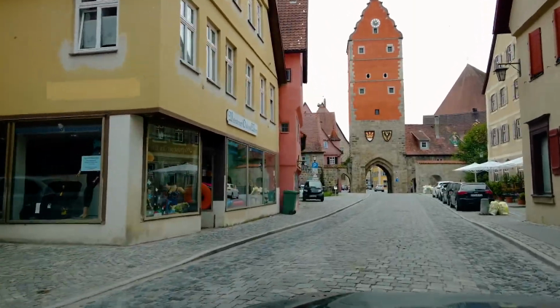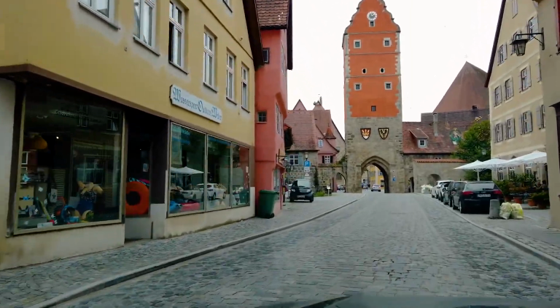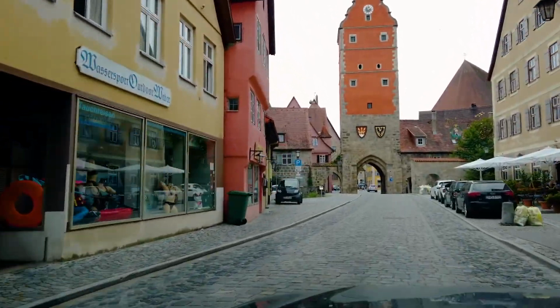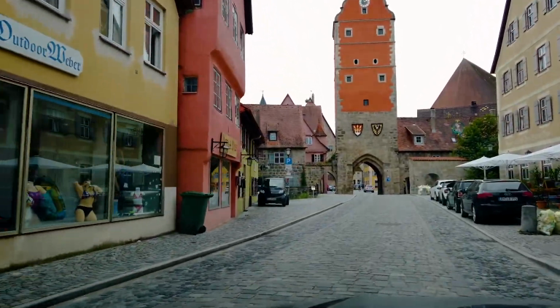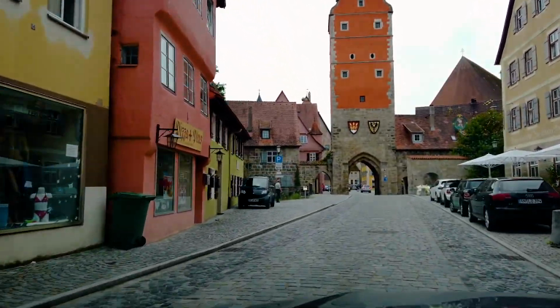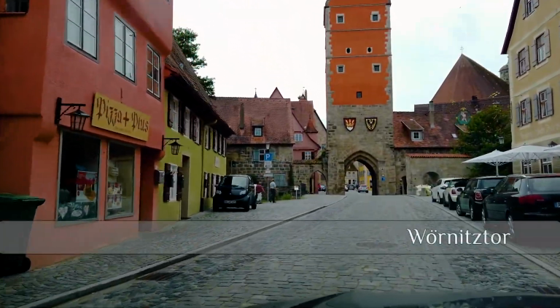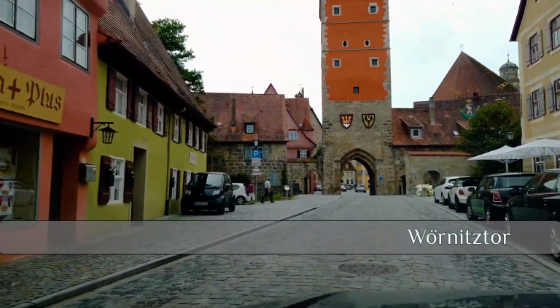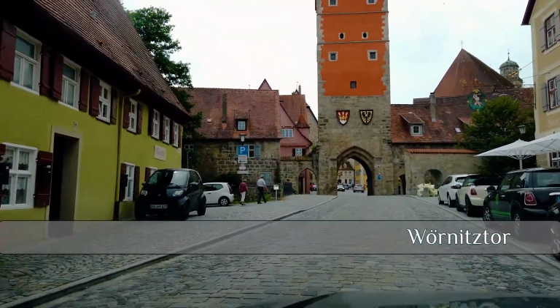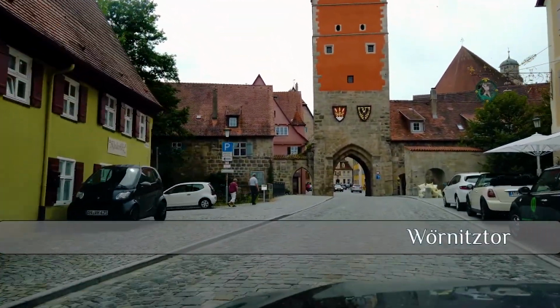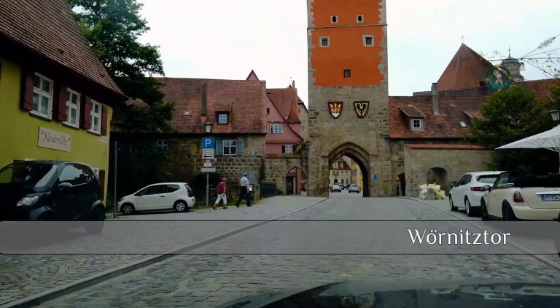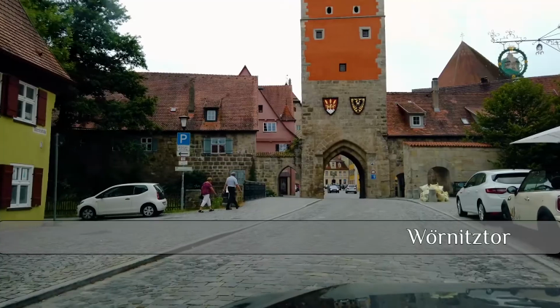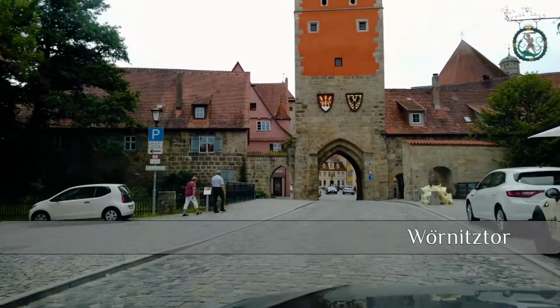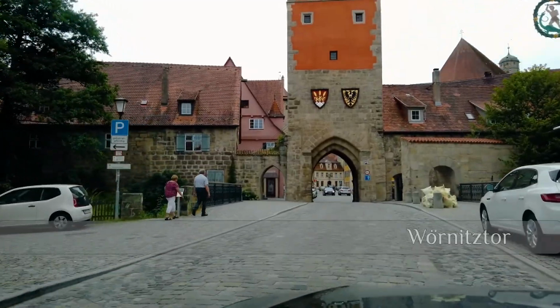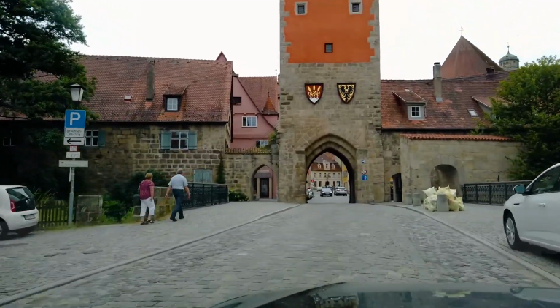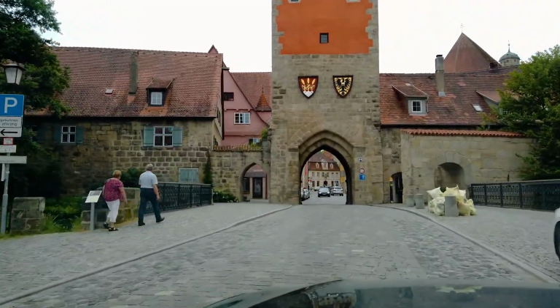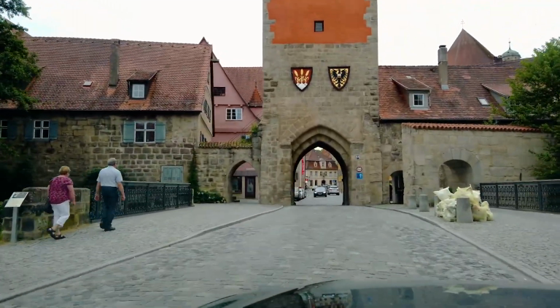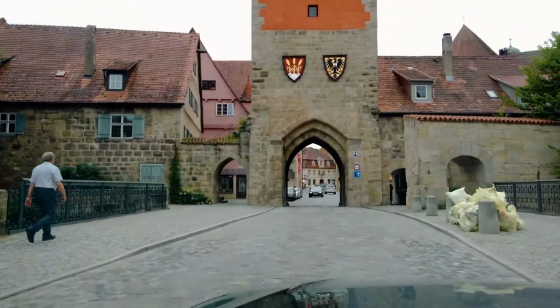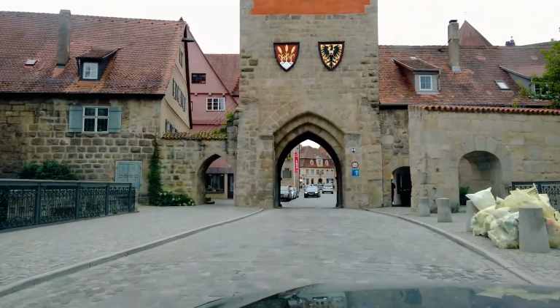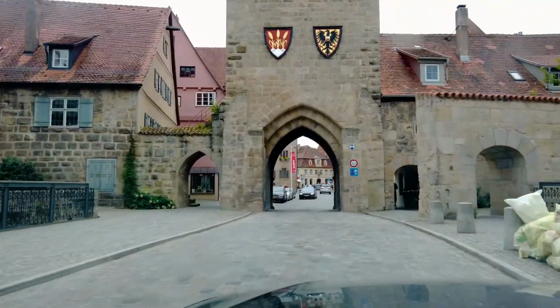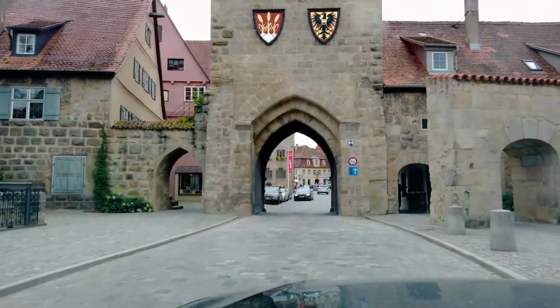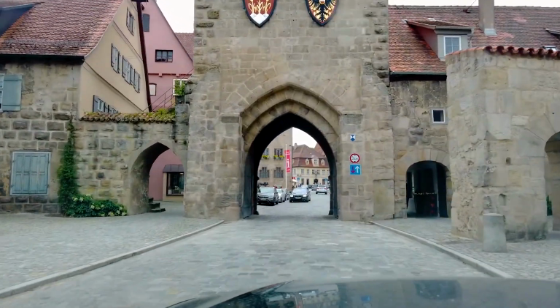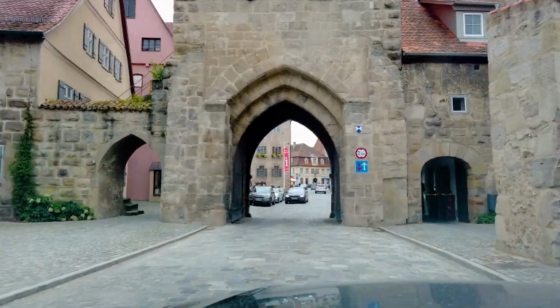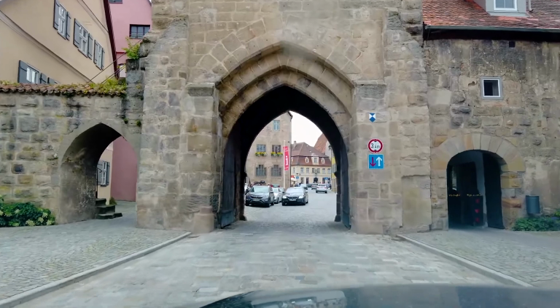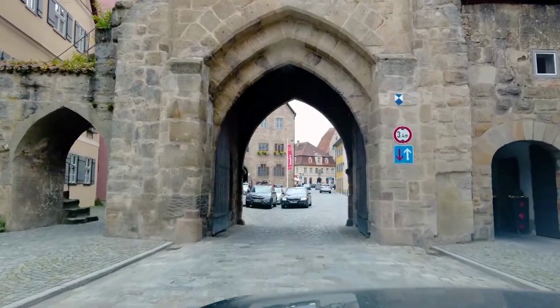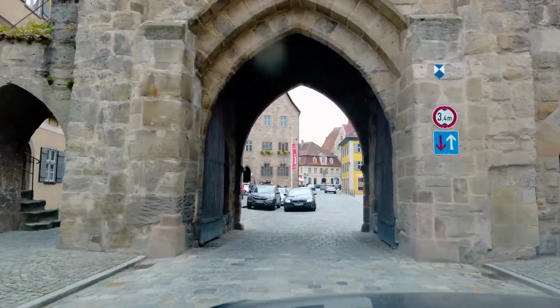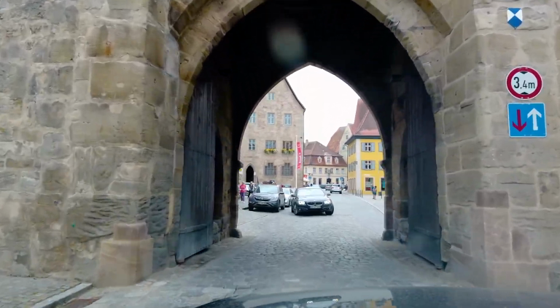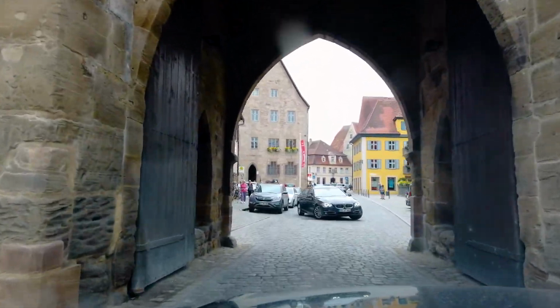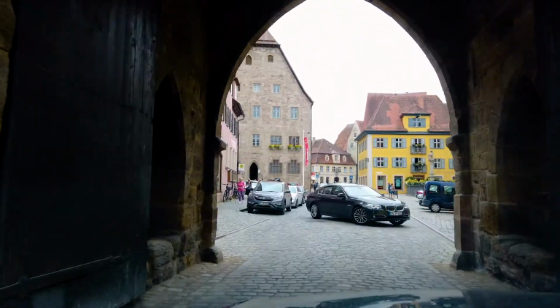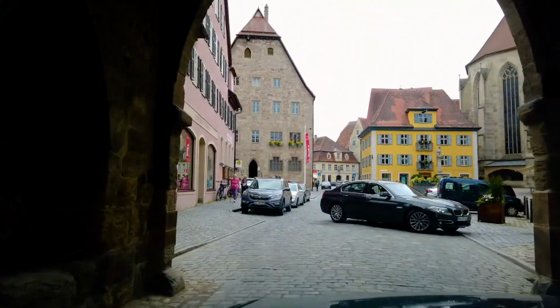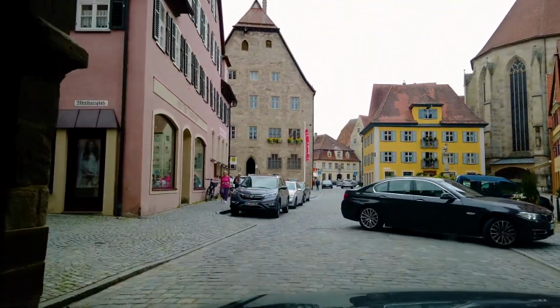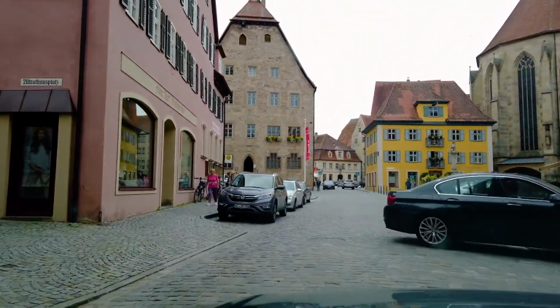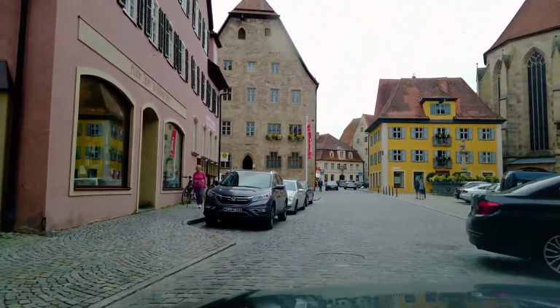We entered the town passing under one of its many historic towers, and I guess the first impression was wow, this looks pretty amazing.